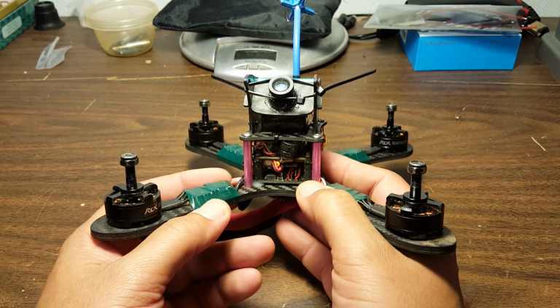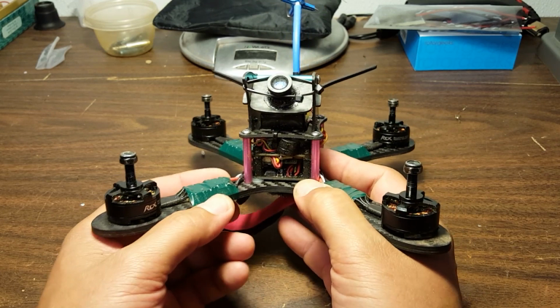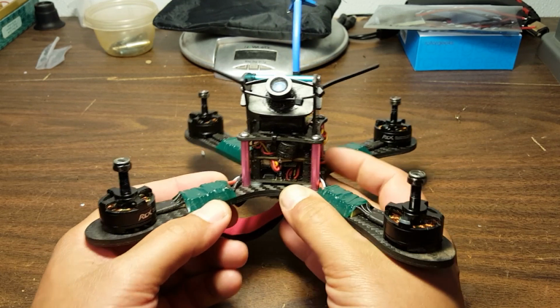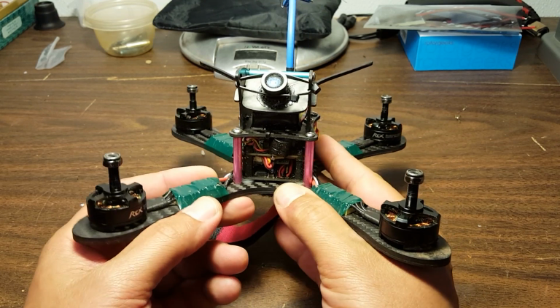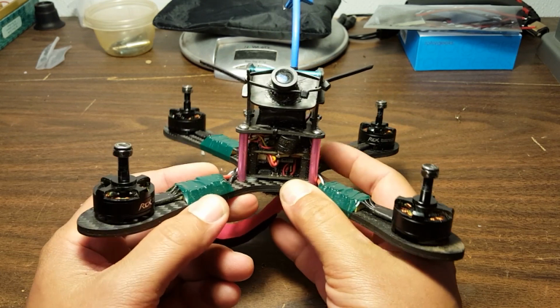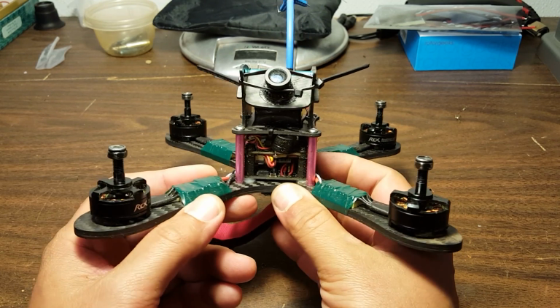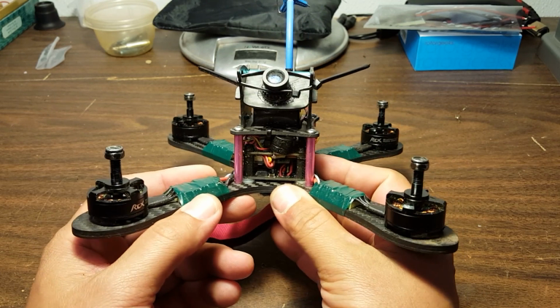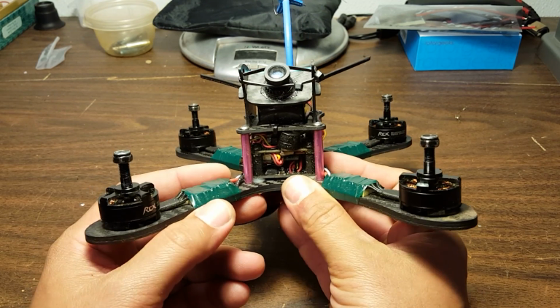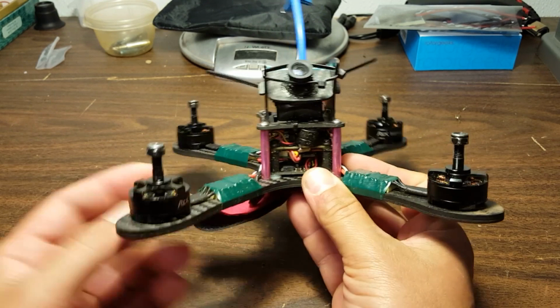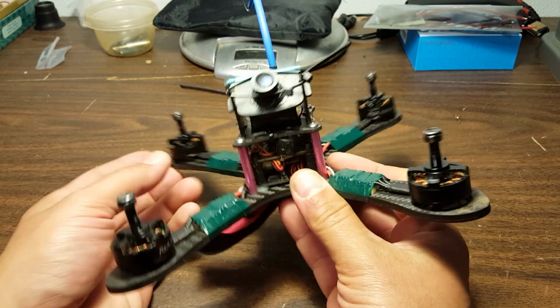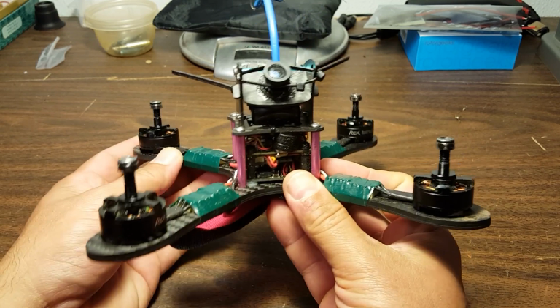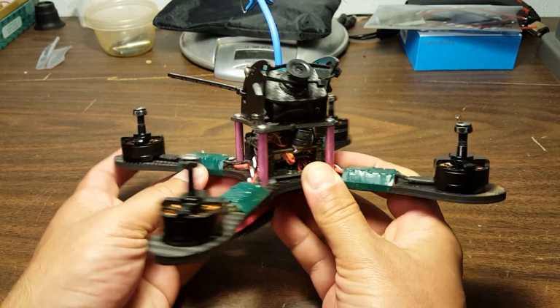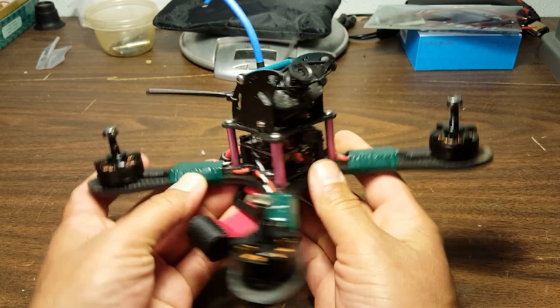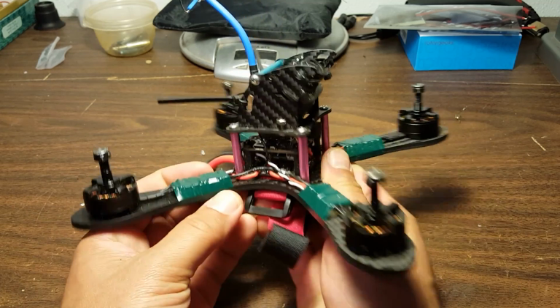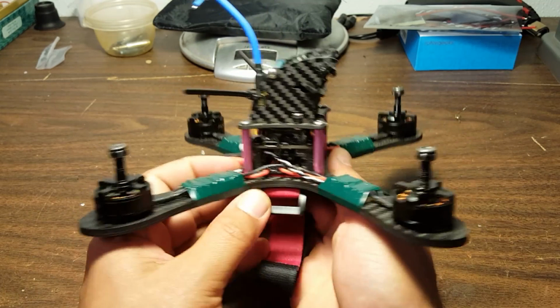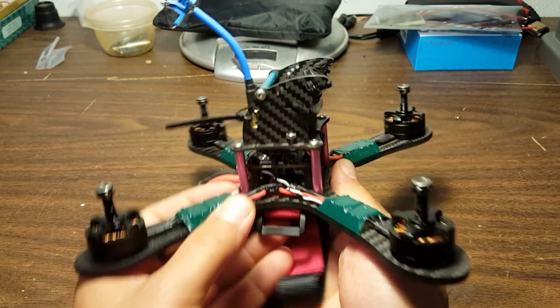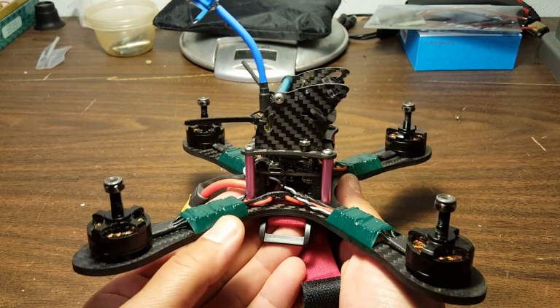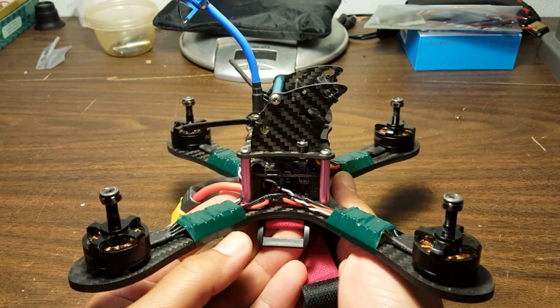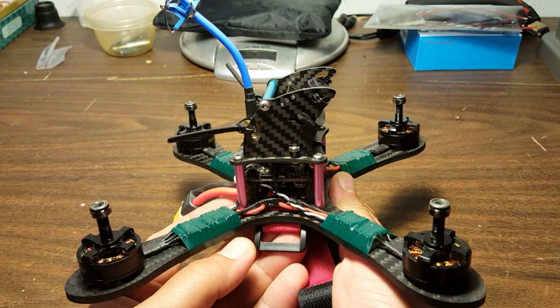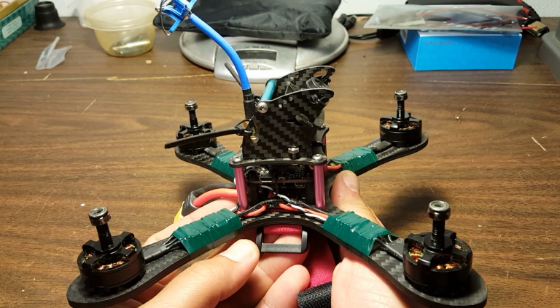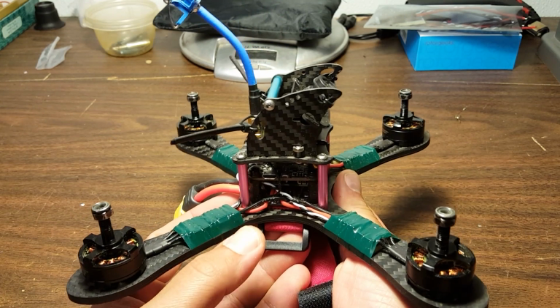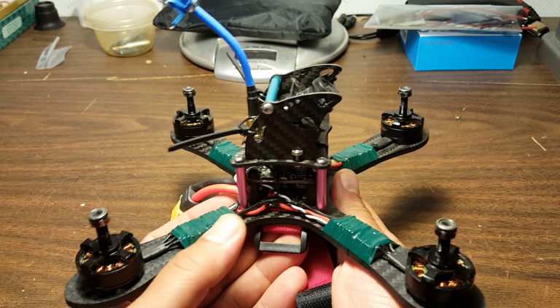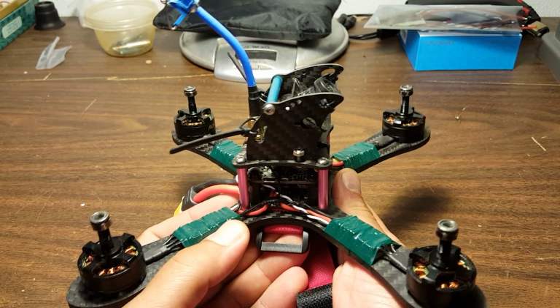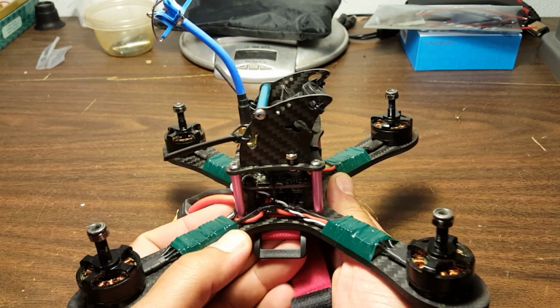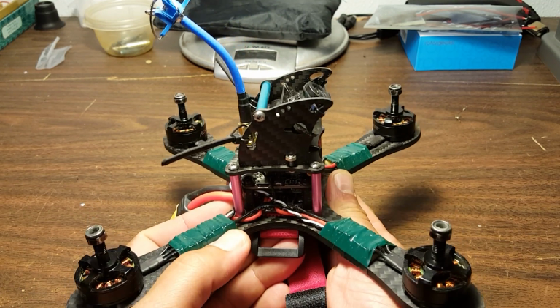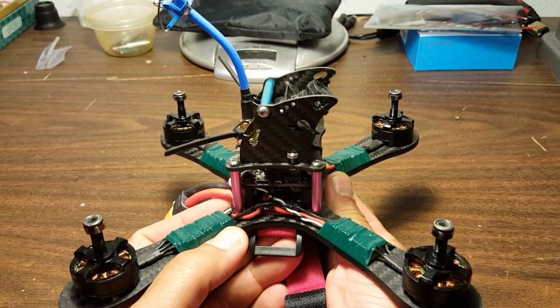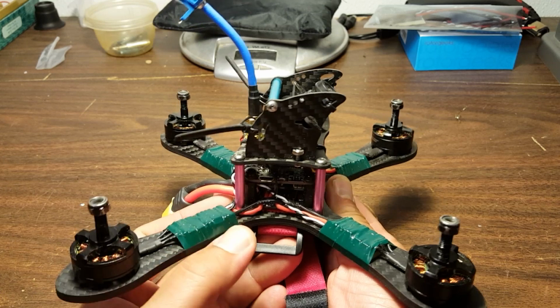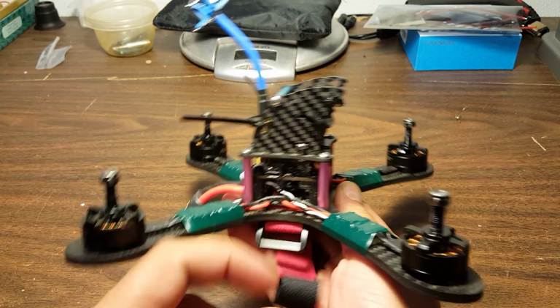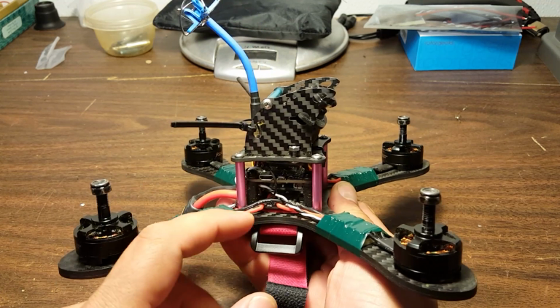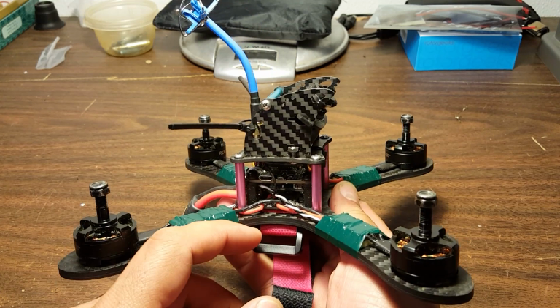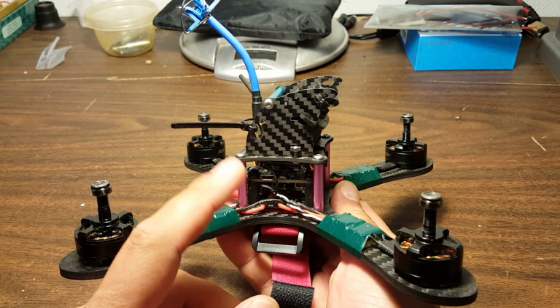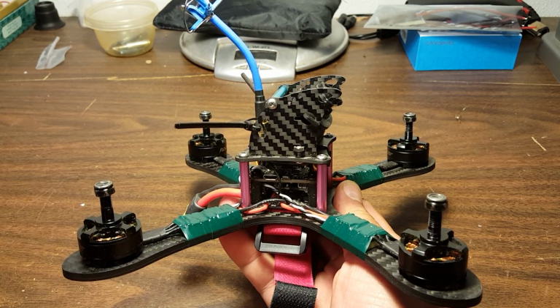What I do want to do here is show you the final product, because there were some changes that occurred between the time when I shot the initial build videos and now.